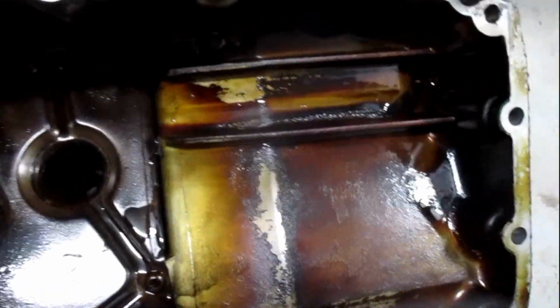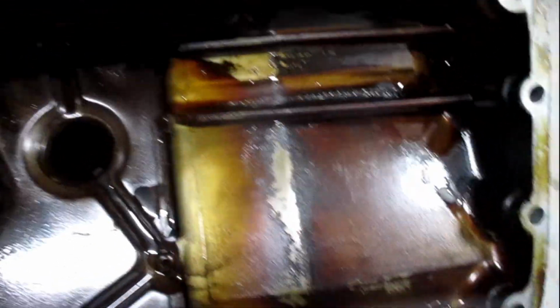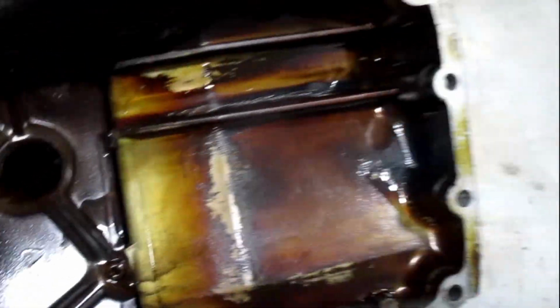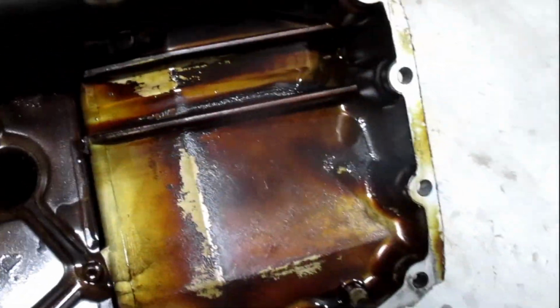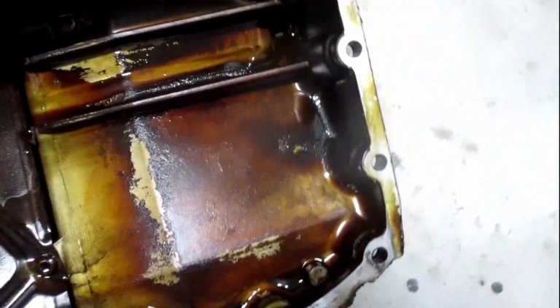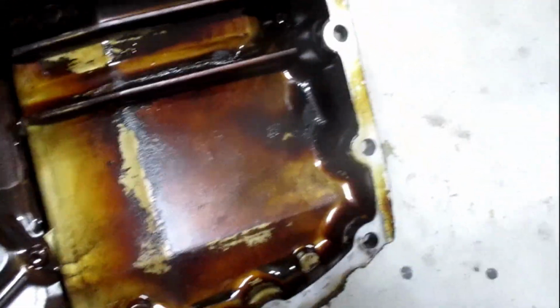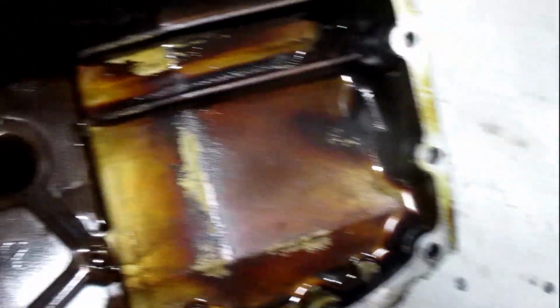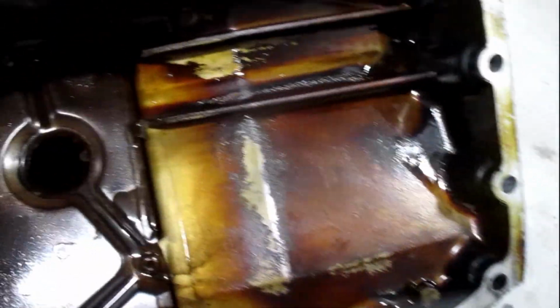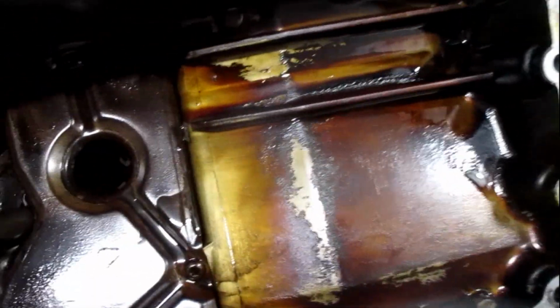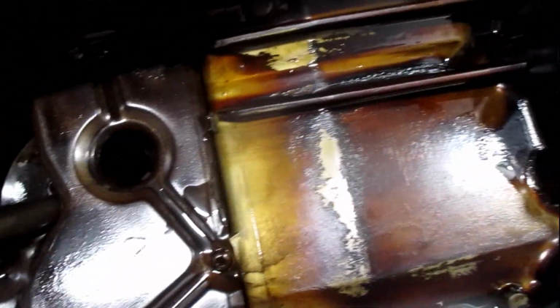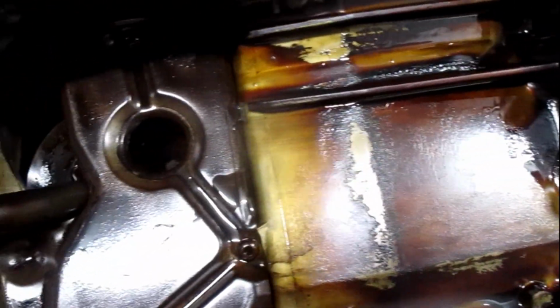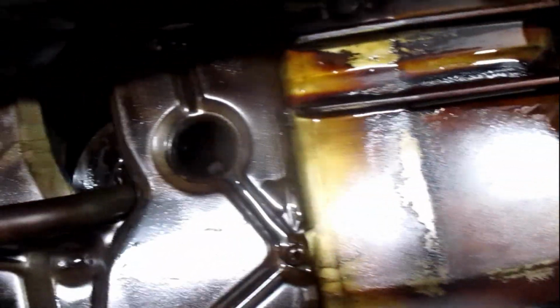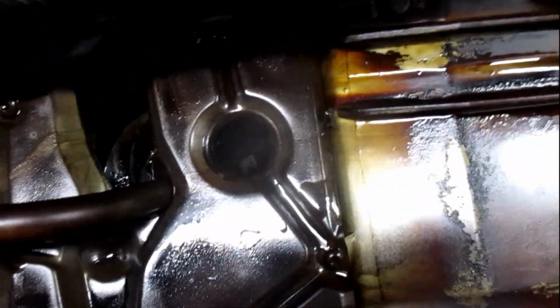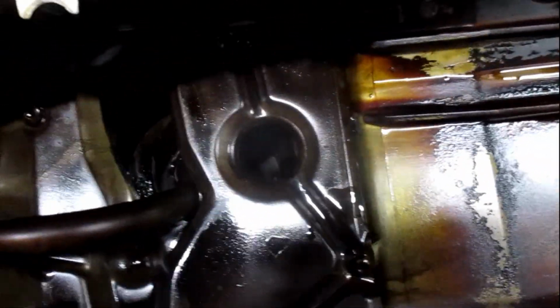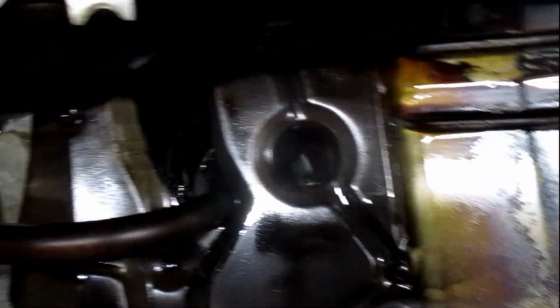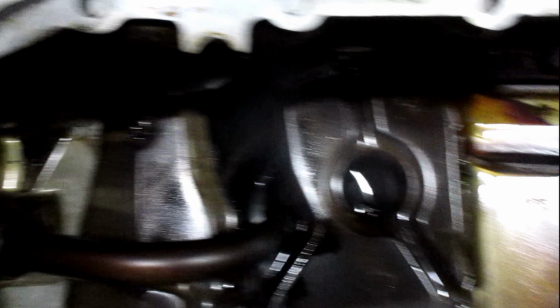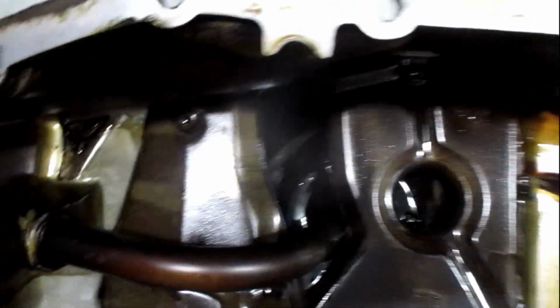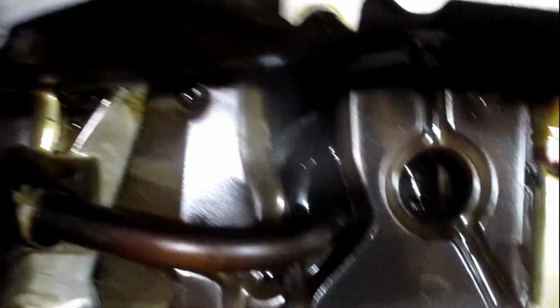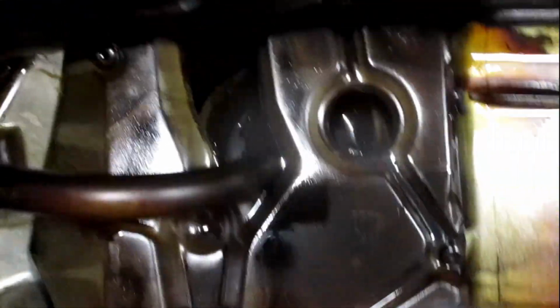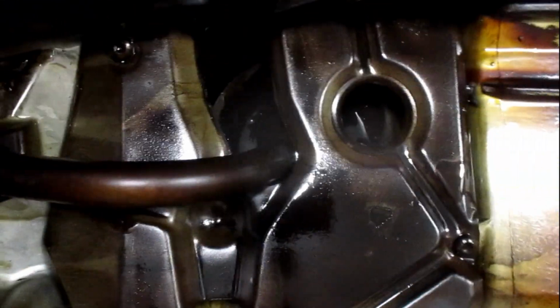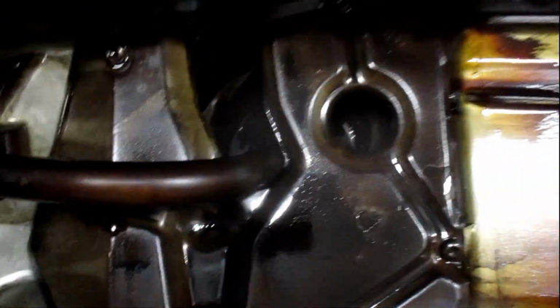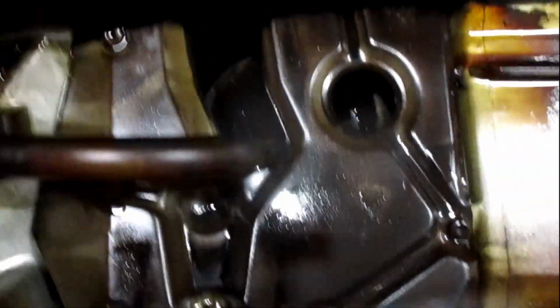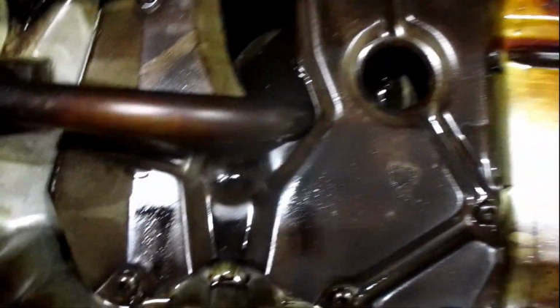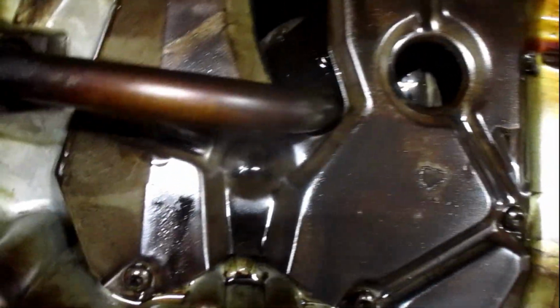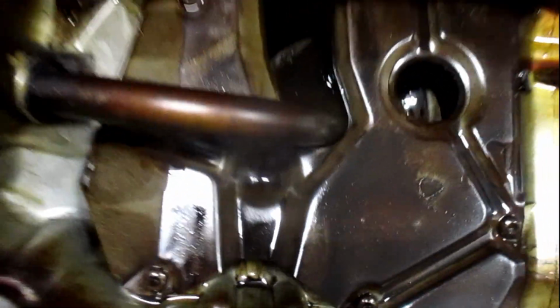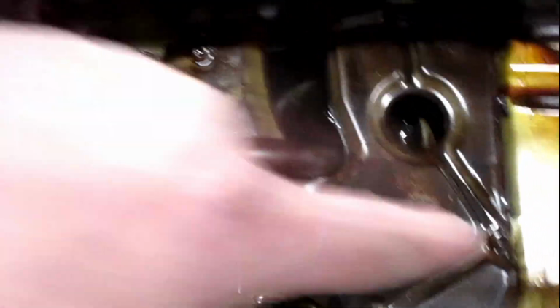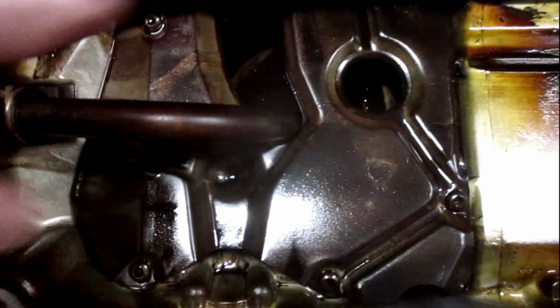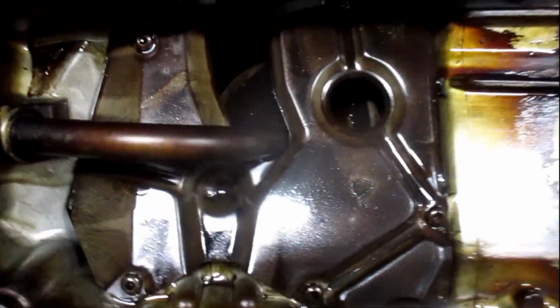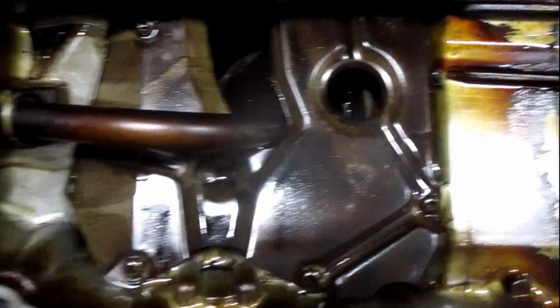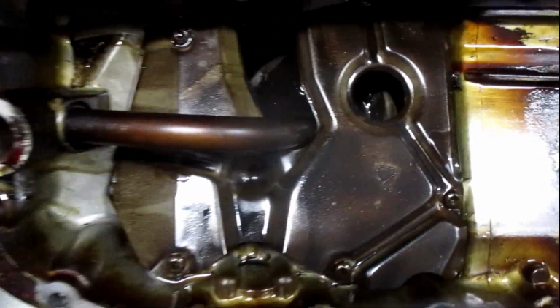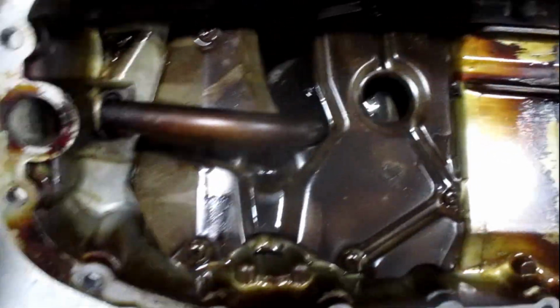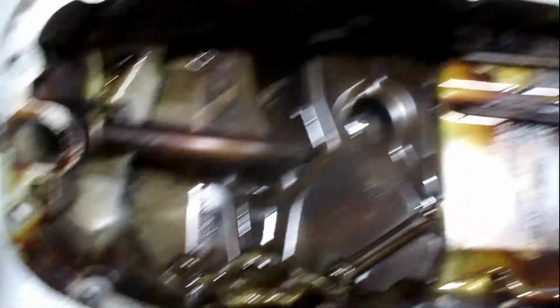I'm going to take the baffles out. Yeah, I think I will. I'll take the baffles out and look at the bottom.